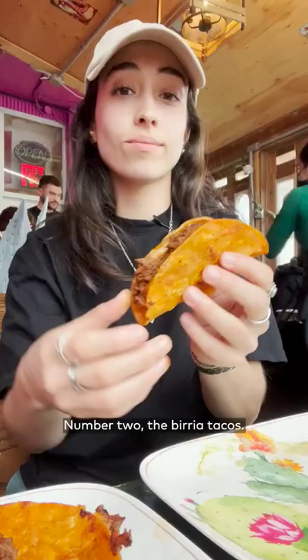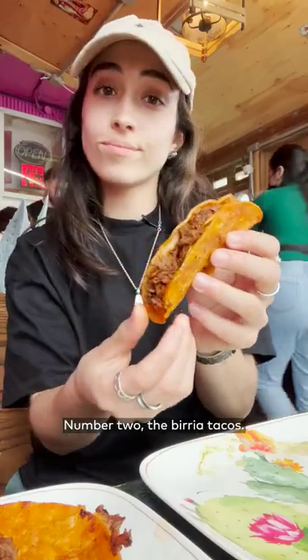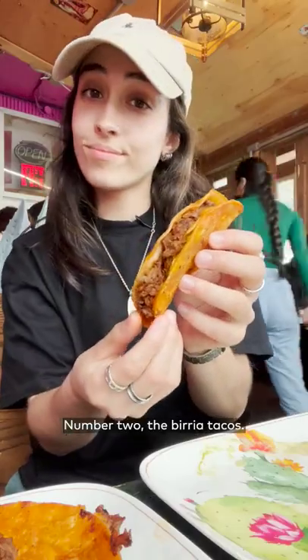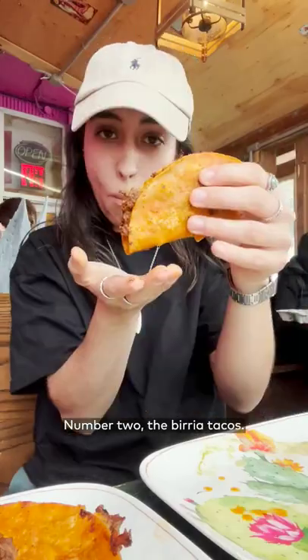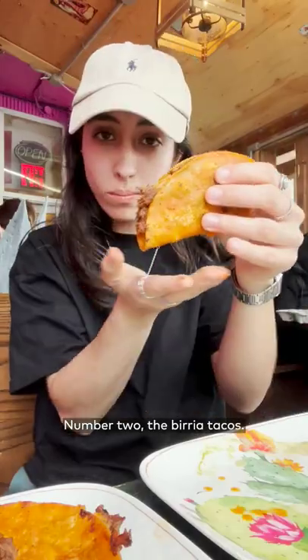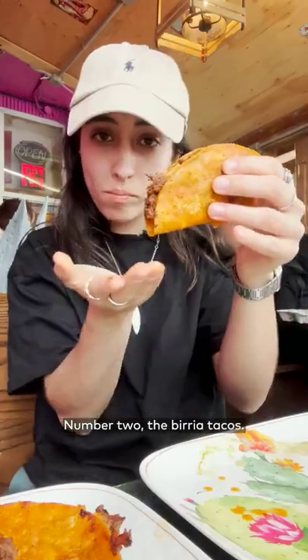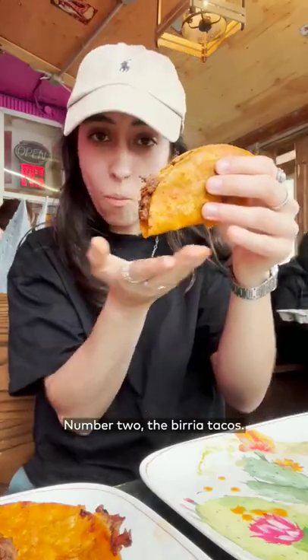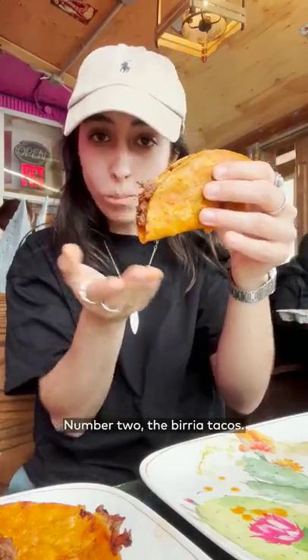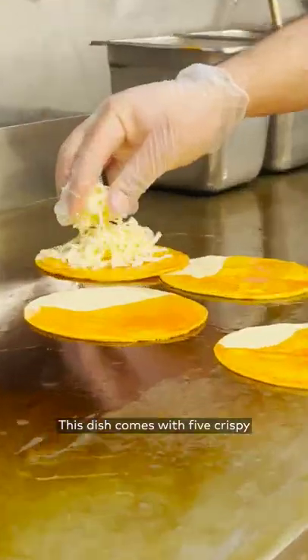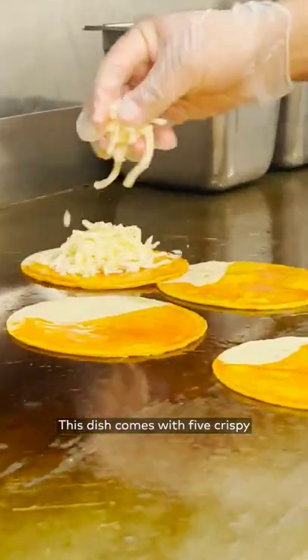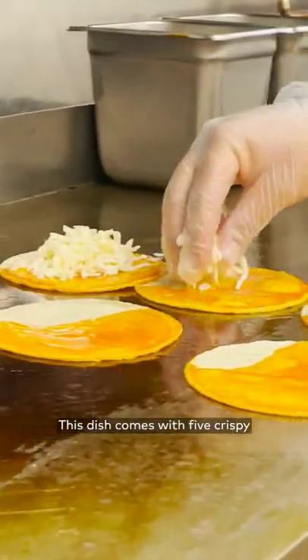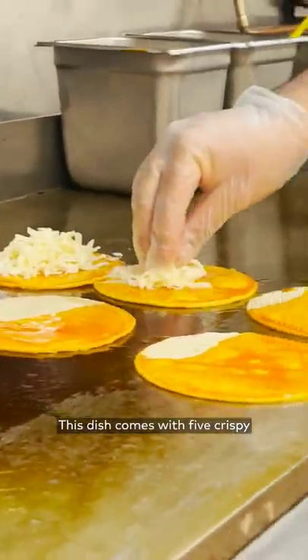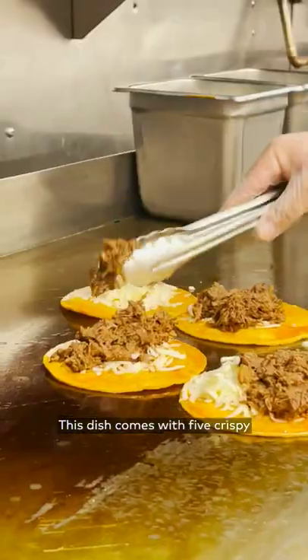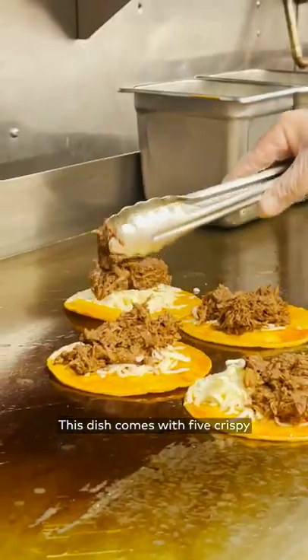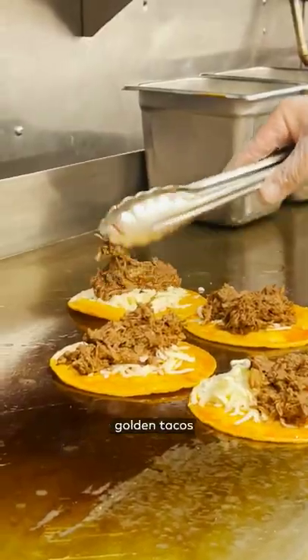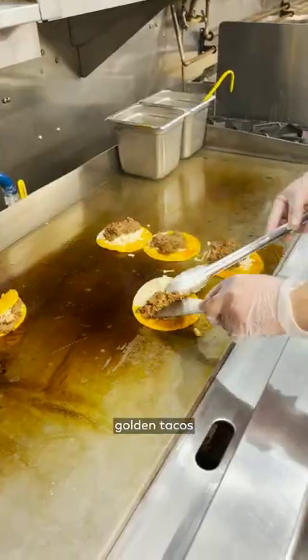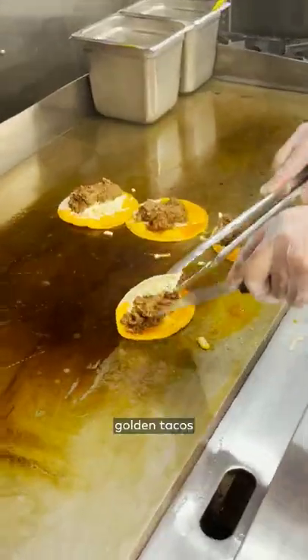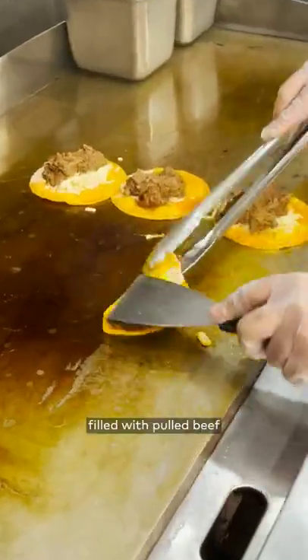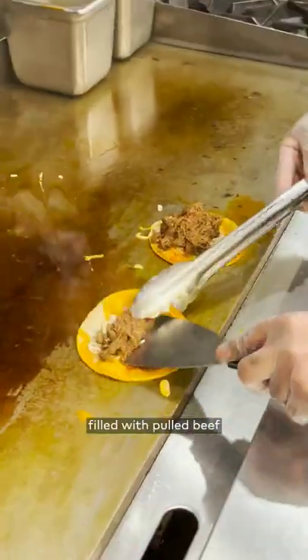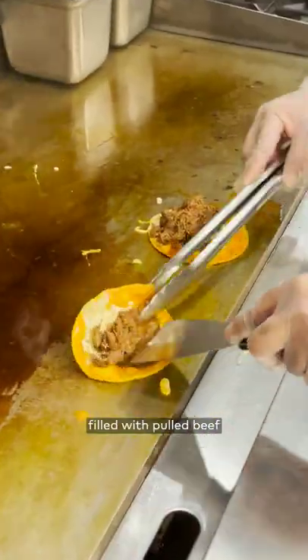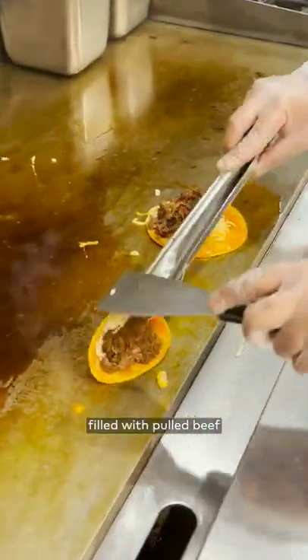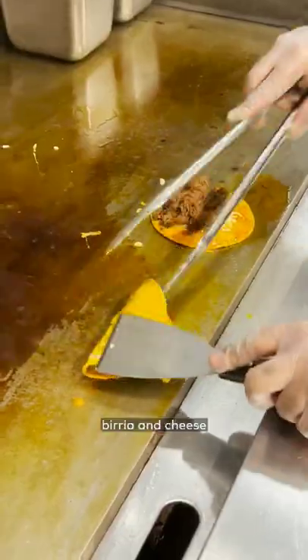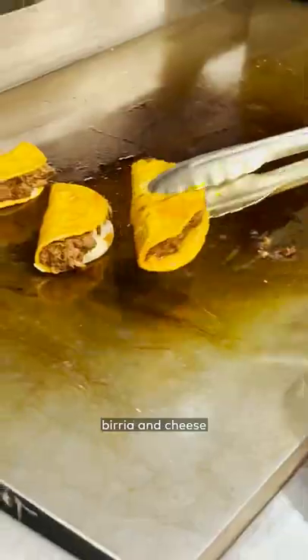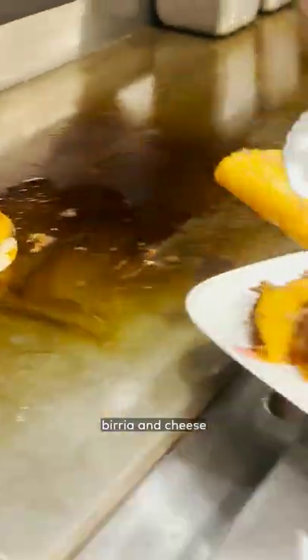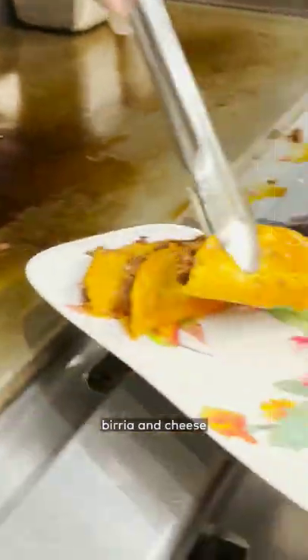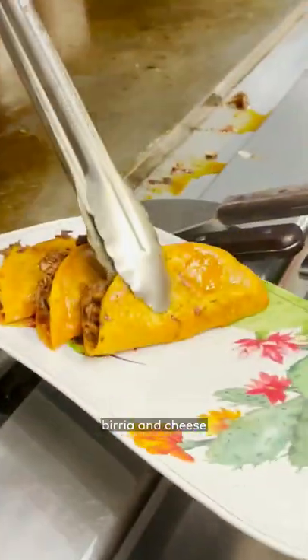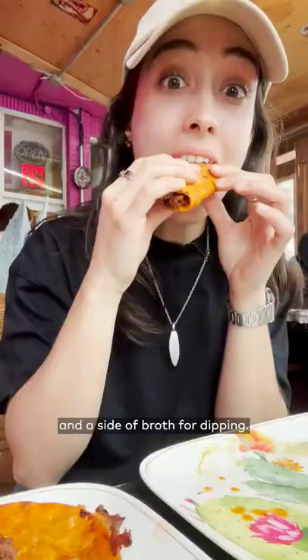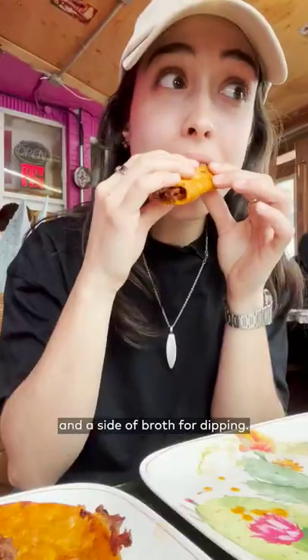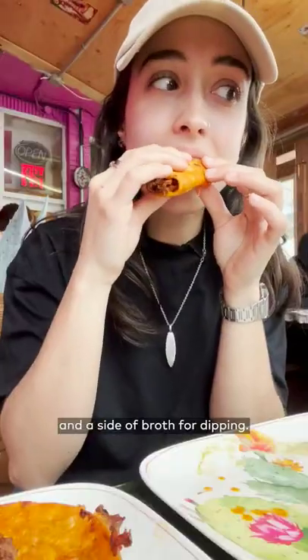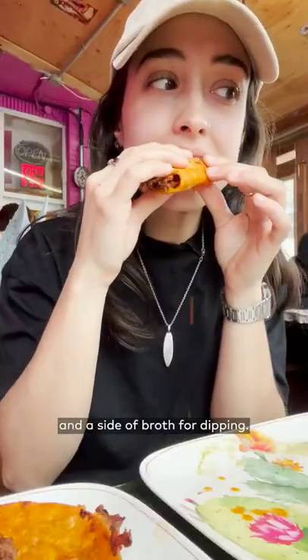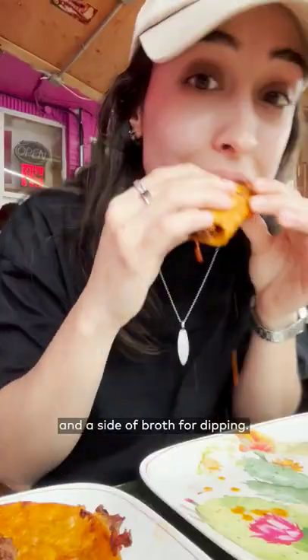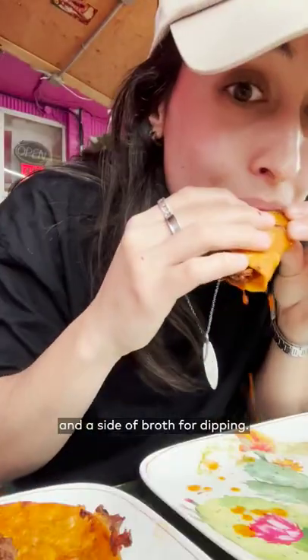Second, the Burilla Tacos. This dish comes with five crispy golden tacos filled with pulled beef burrilla and cheese, and a side of broth for dipping.